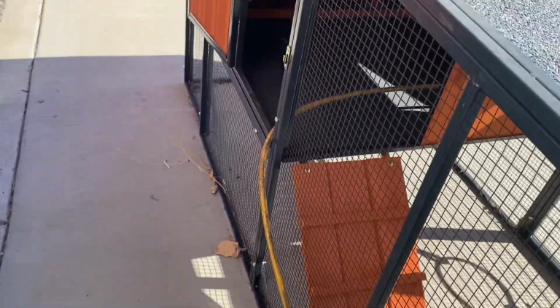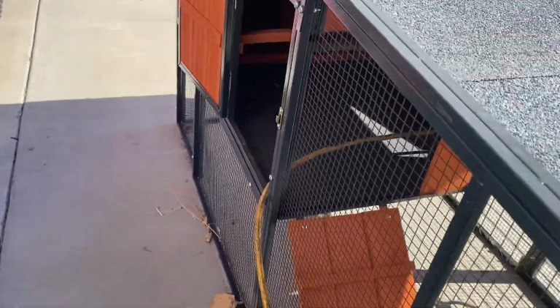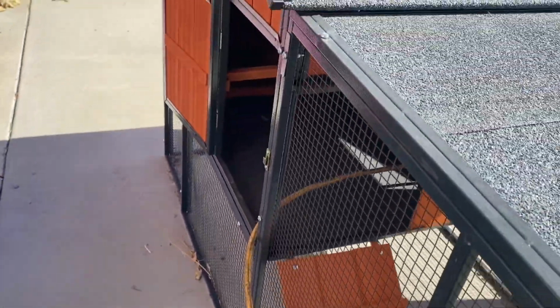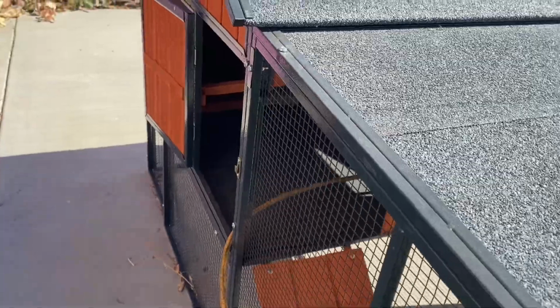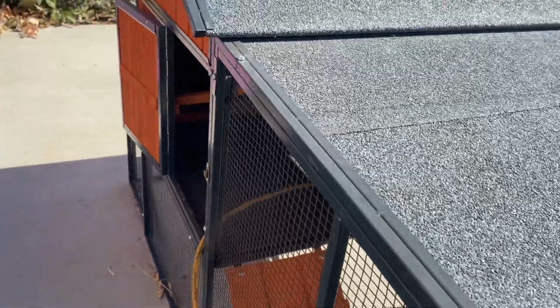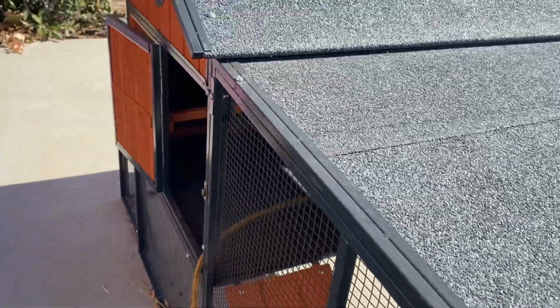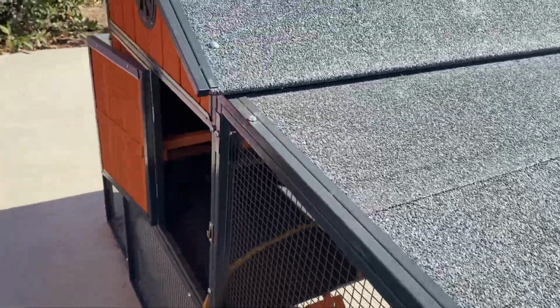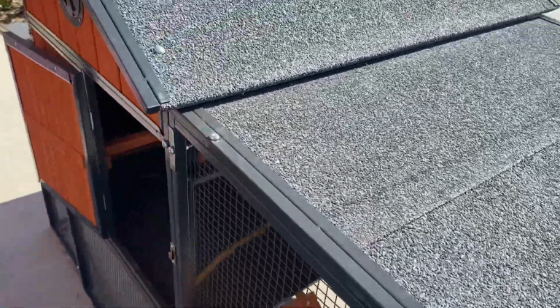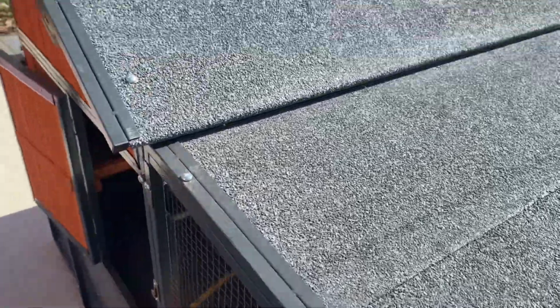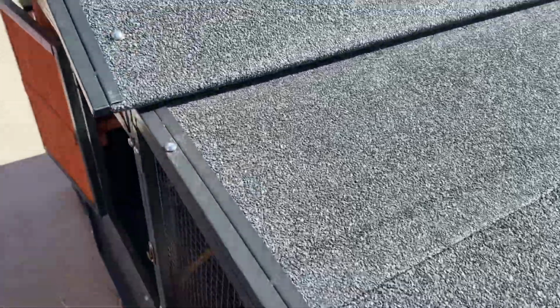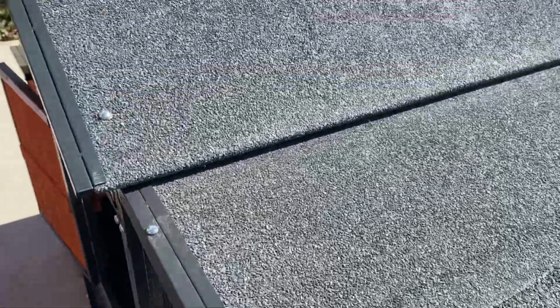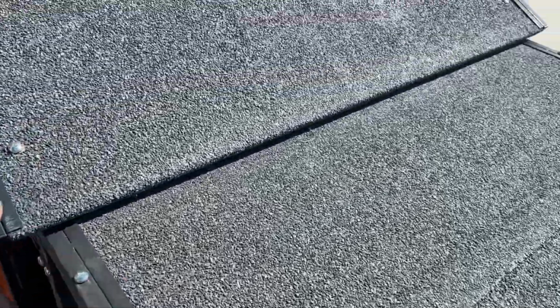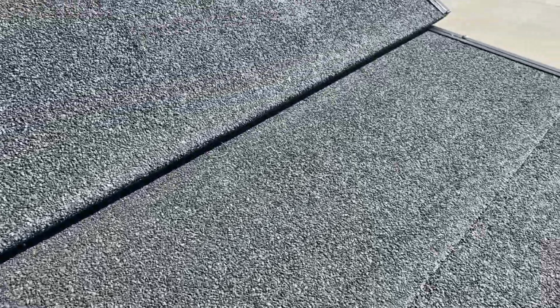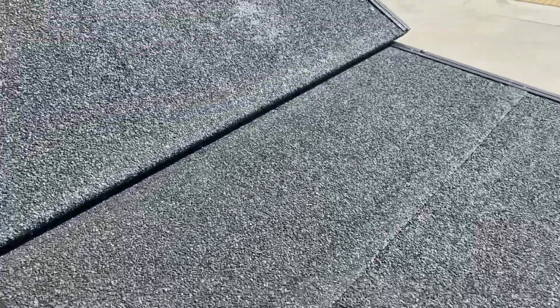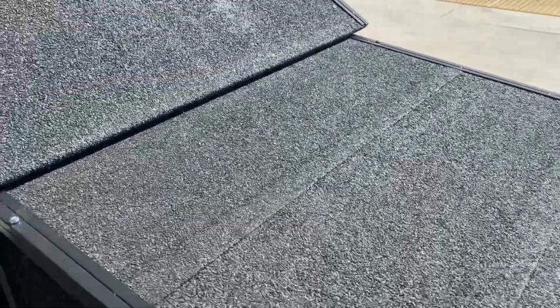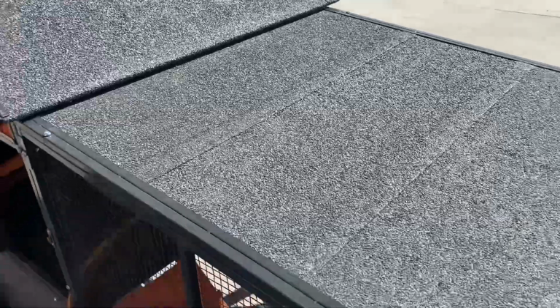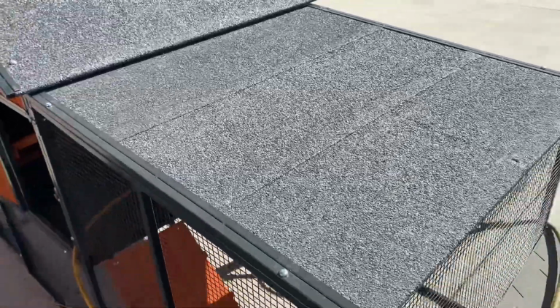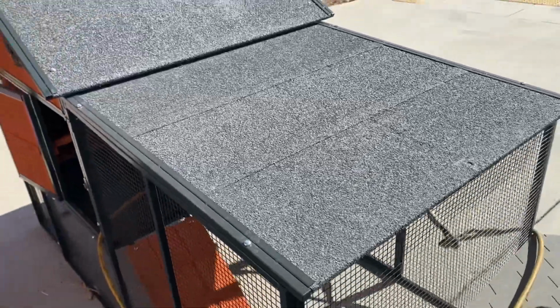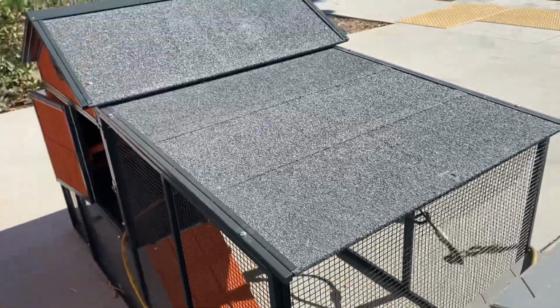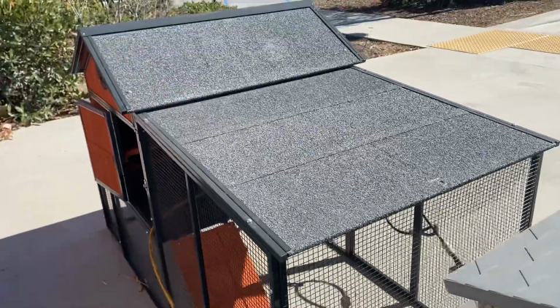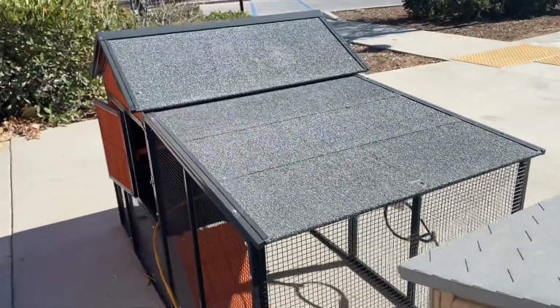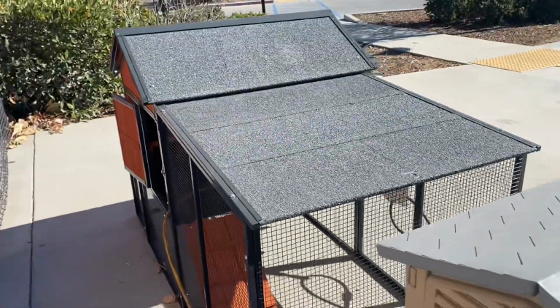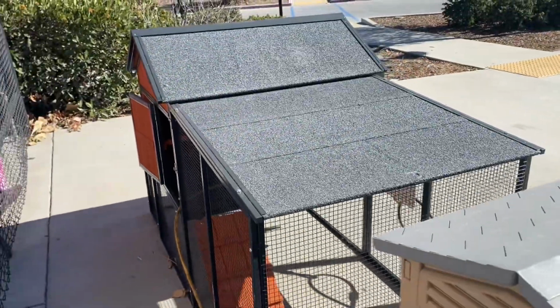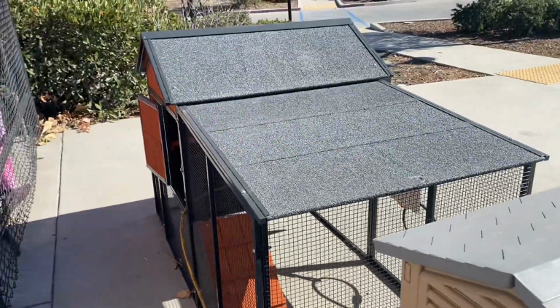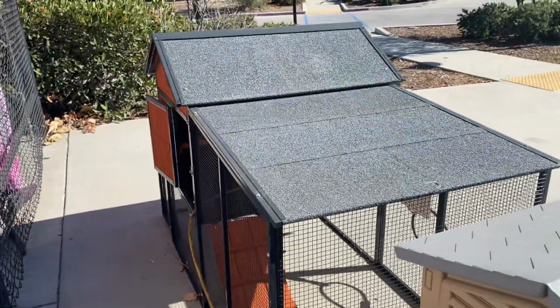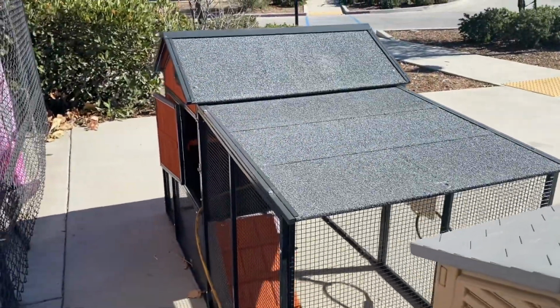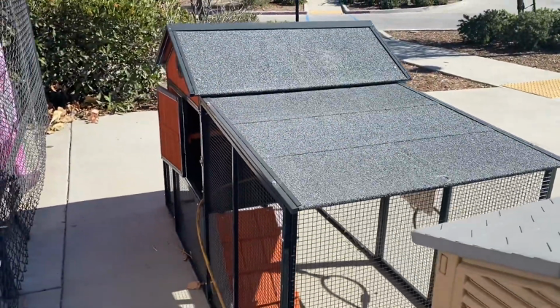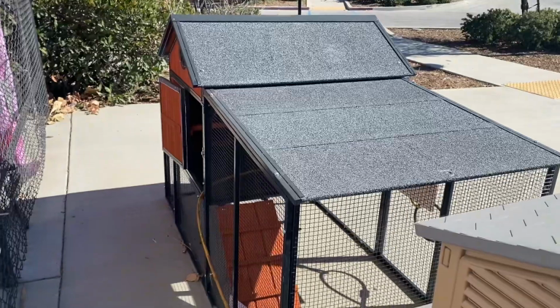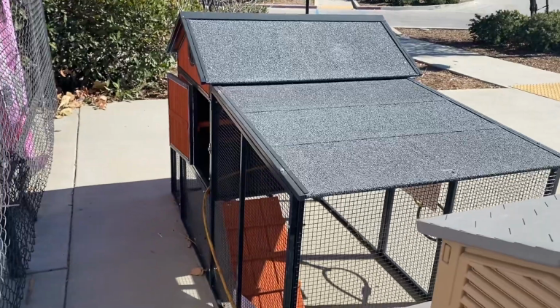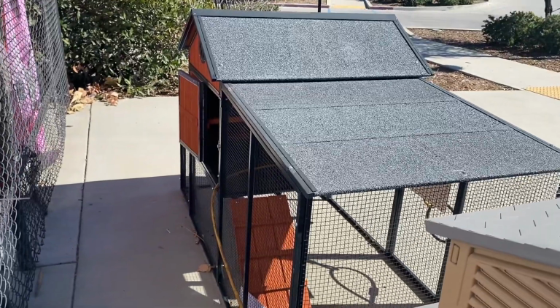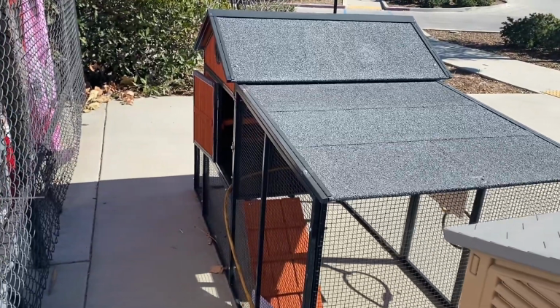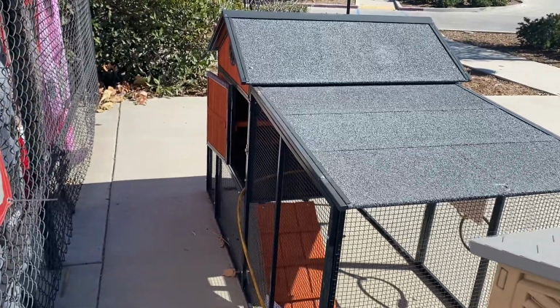And you guys, they have a little staircase right there to go up in. I just think this is so cute. And then if they want to sunbathe, look, they can sit on the top of it — I just thought it was so cute.